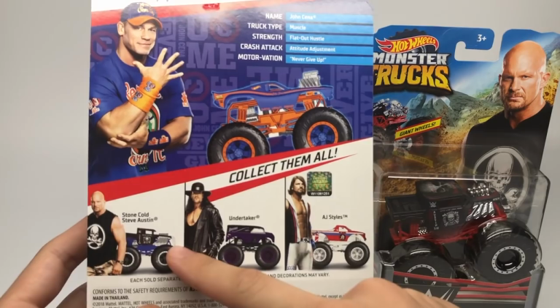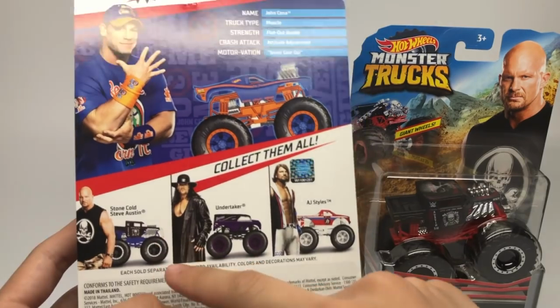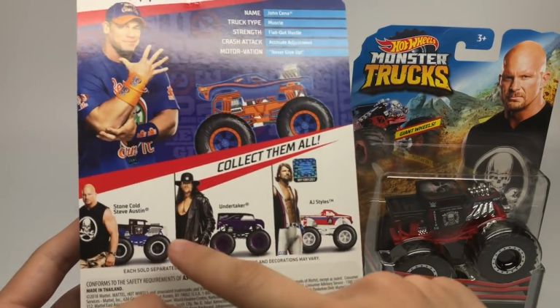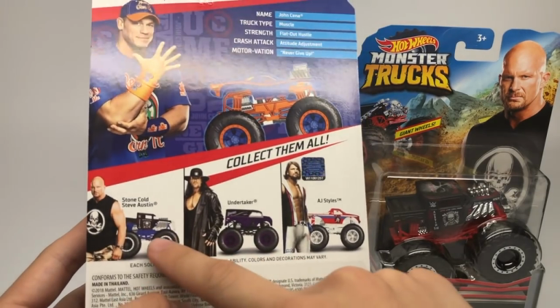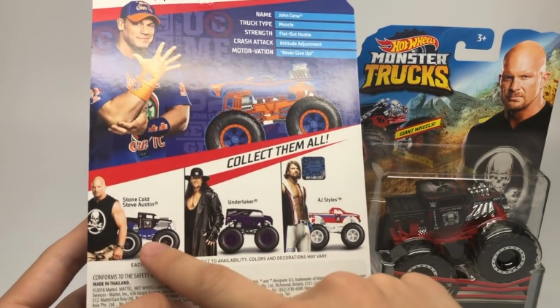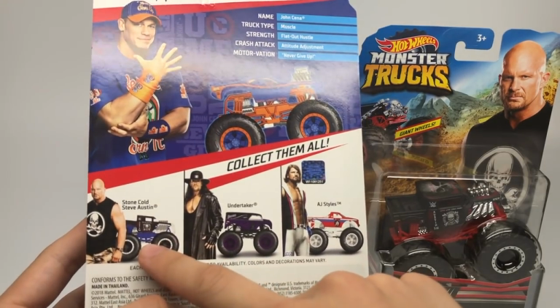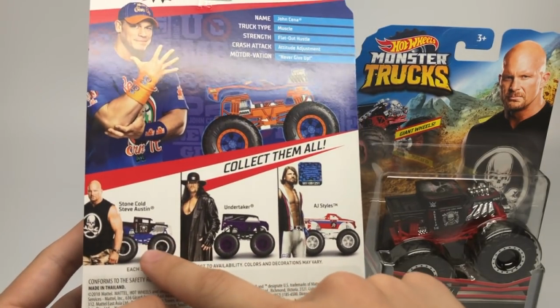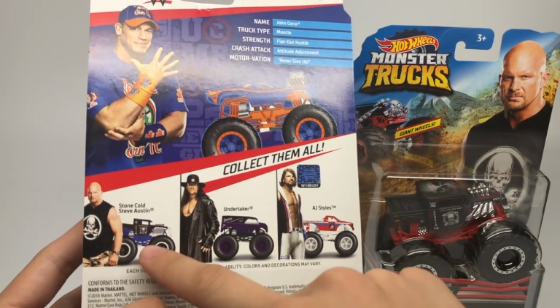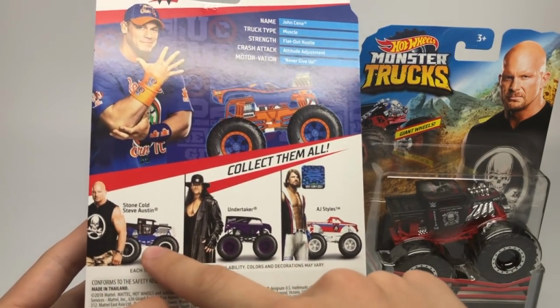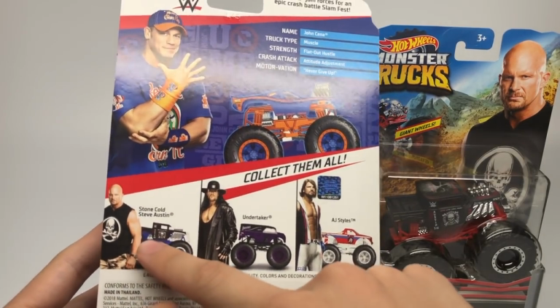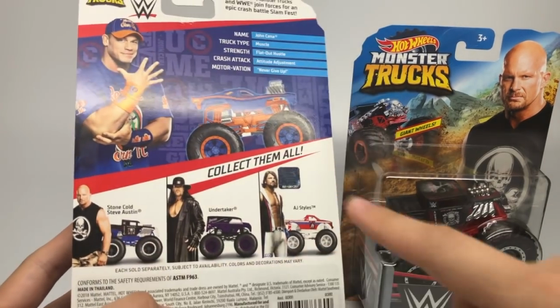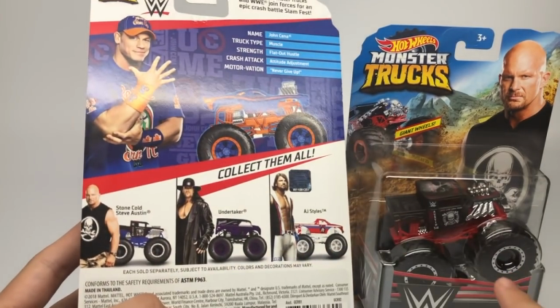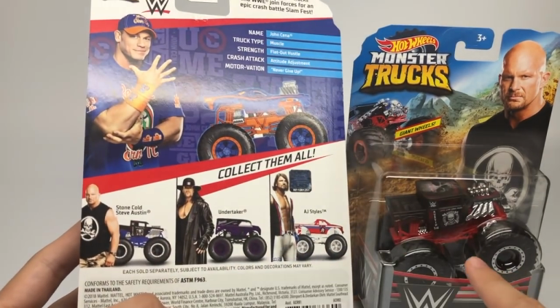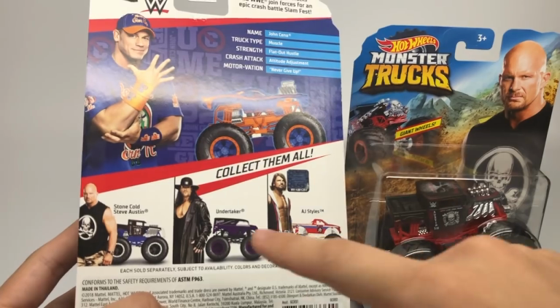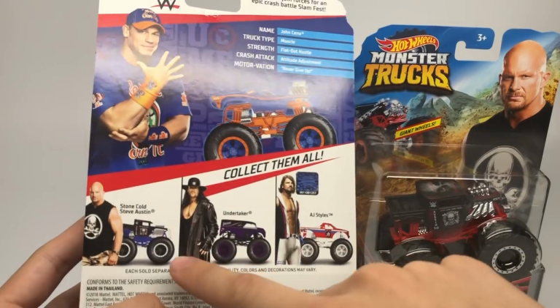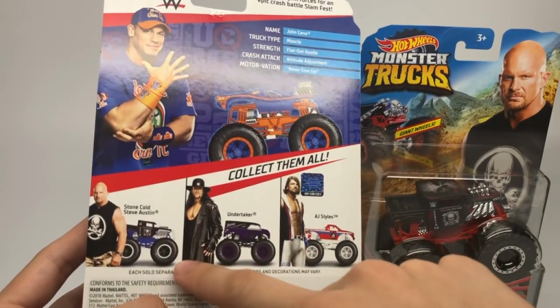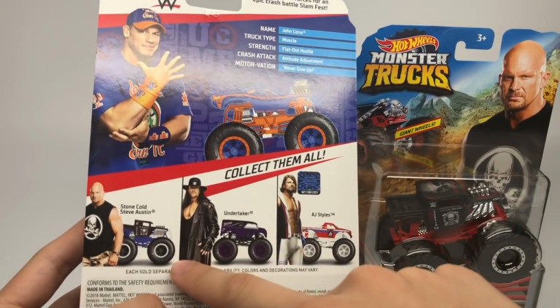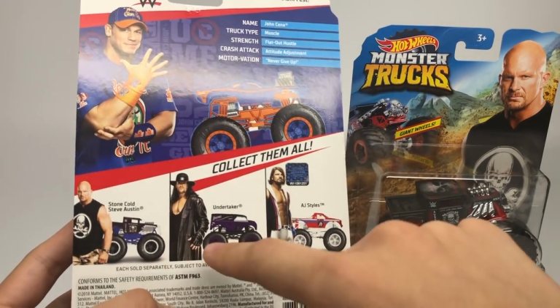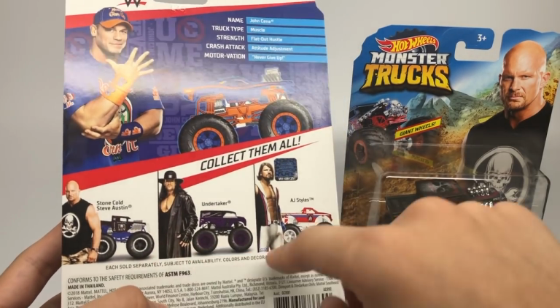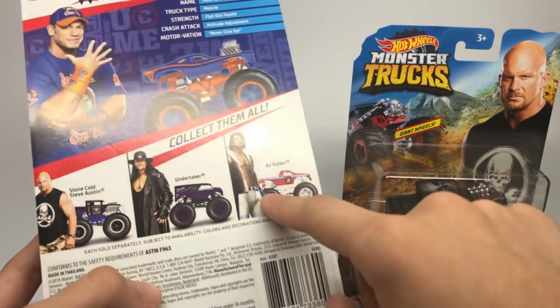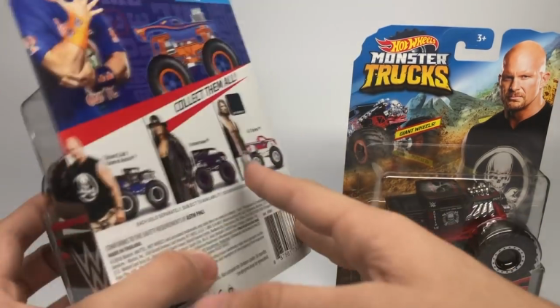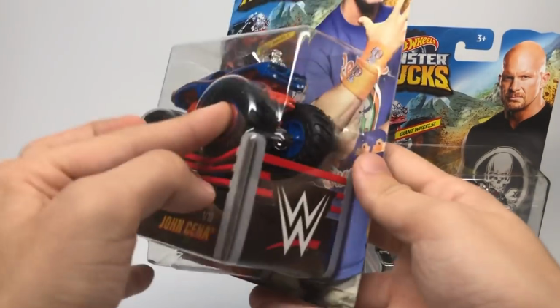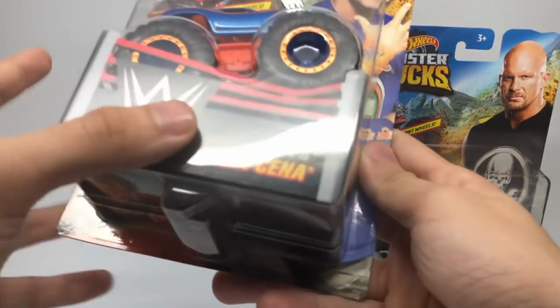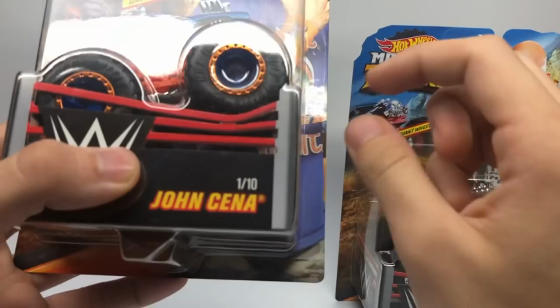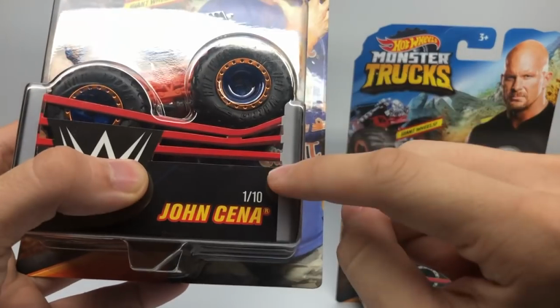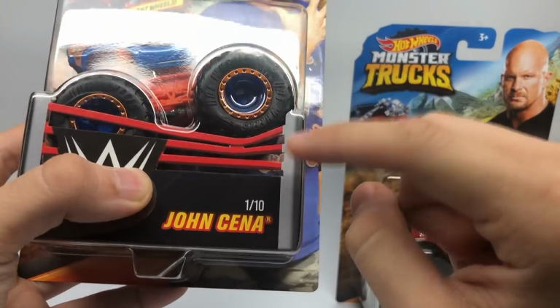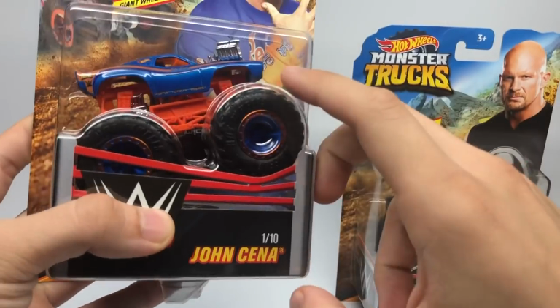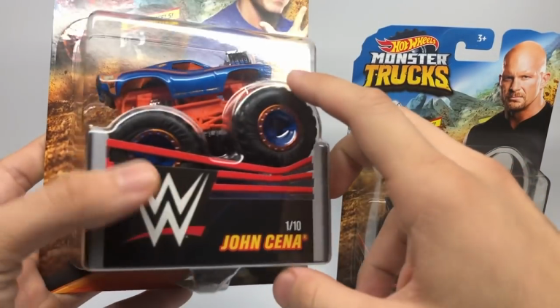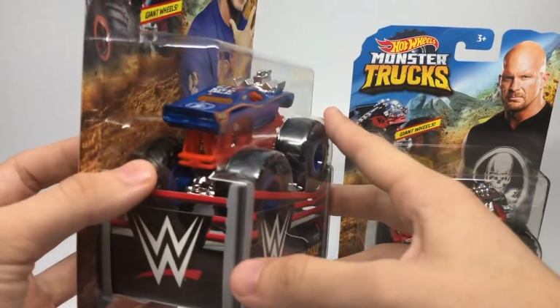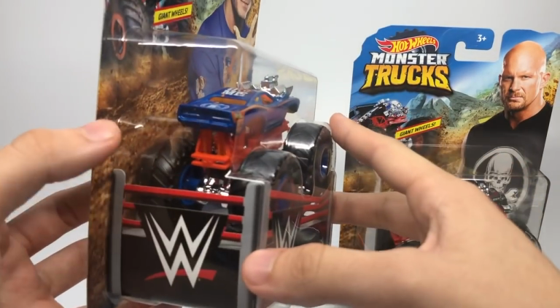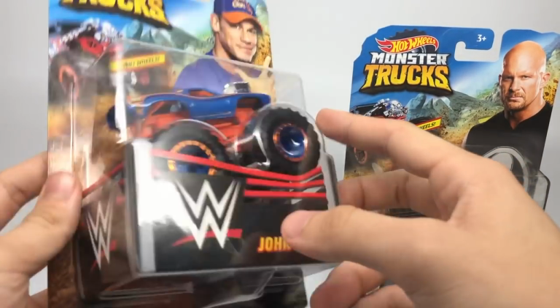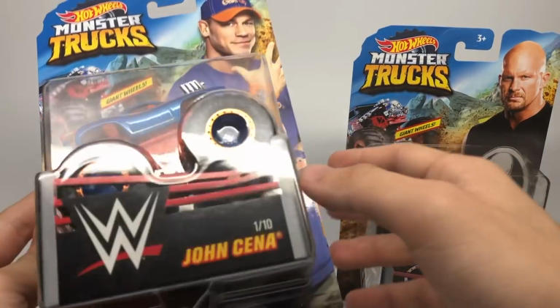There are the other trucks in the assortment — Stone Cold, though they use the incorrect color on the roll cage, which is blue on this render but red in real life. There's also Stone Cold Steve Austin, Undertaker, and AJ Styles. This is one of ten, so there will be six more in the next wave.